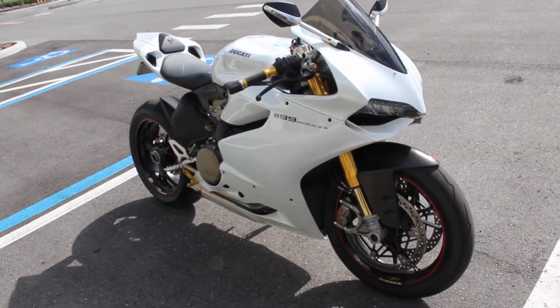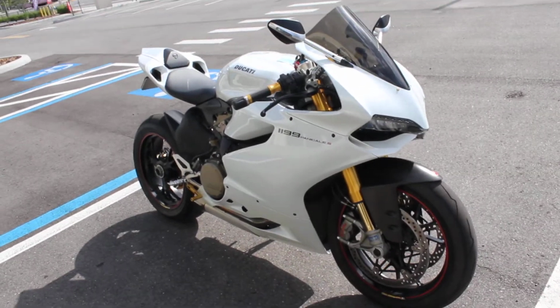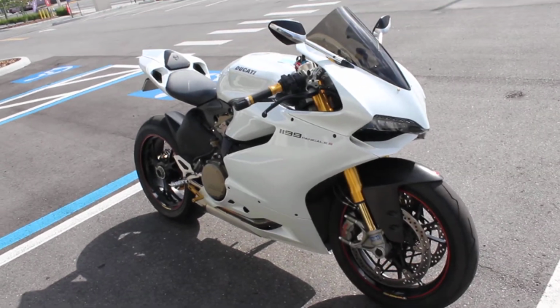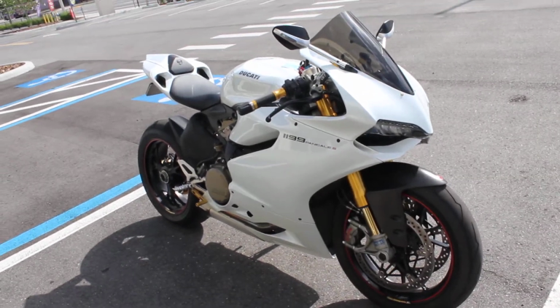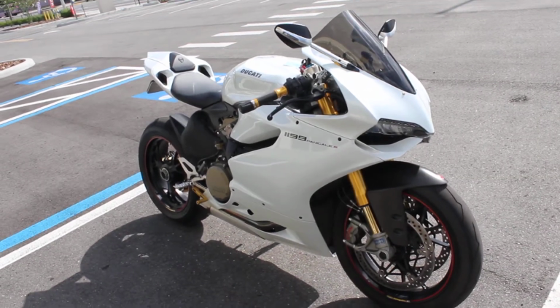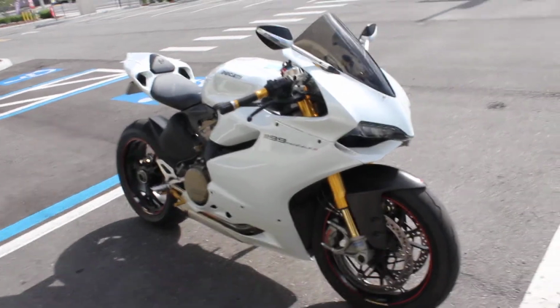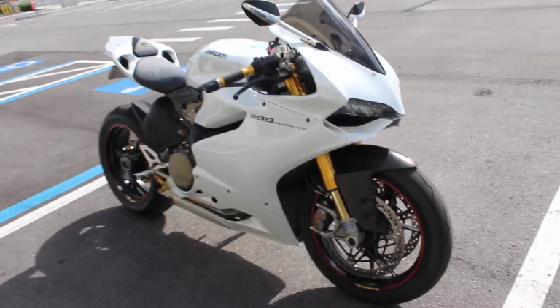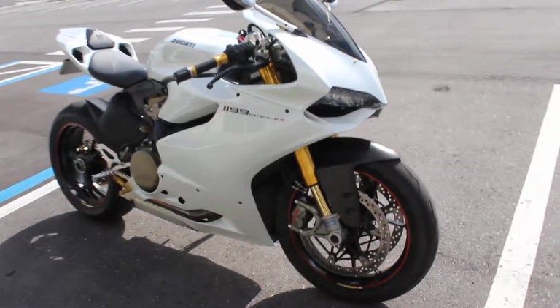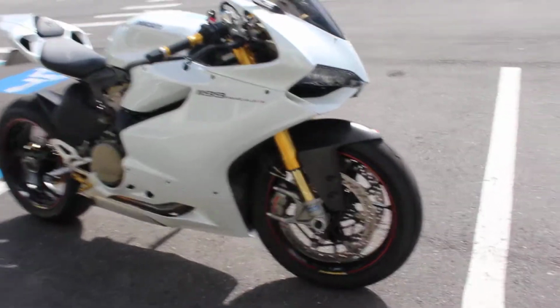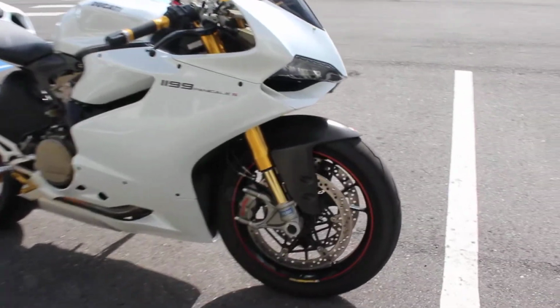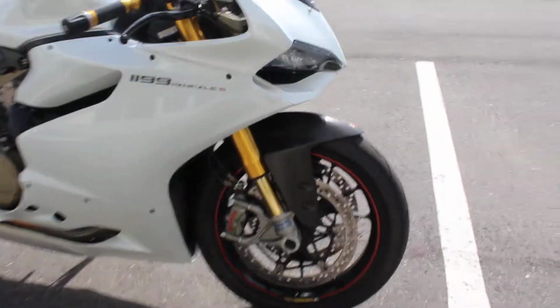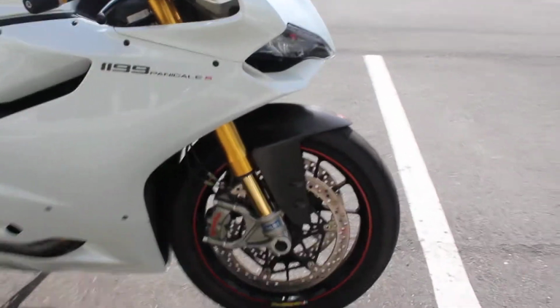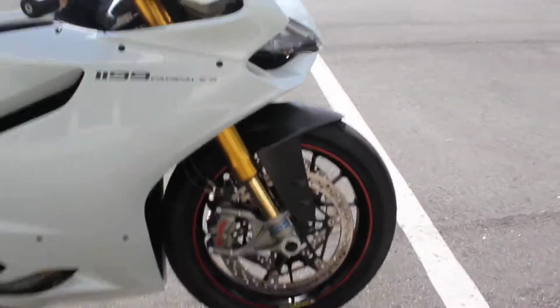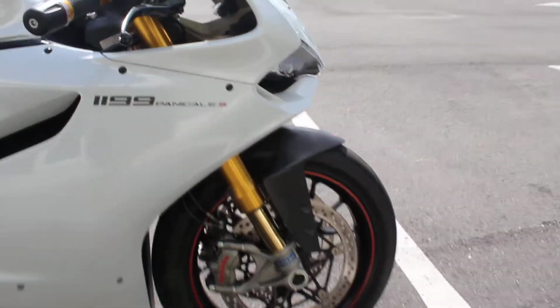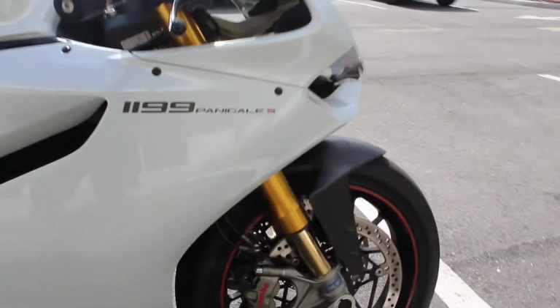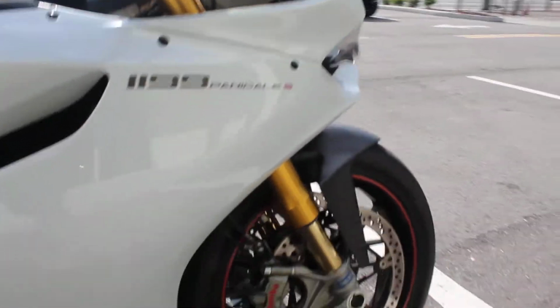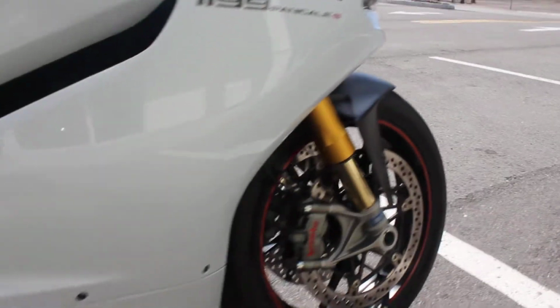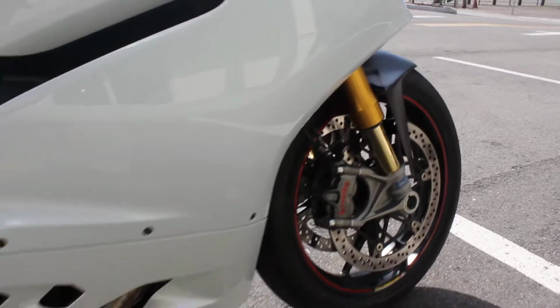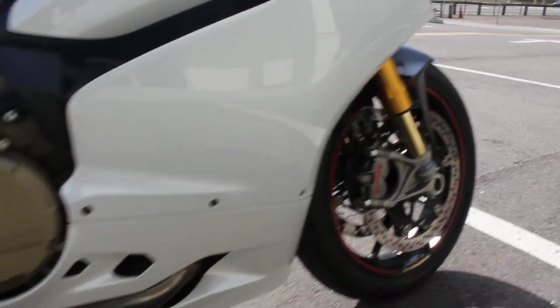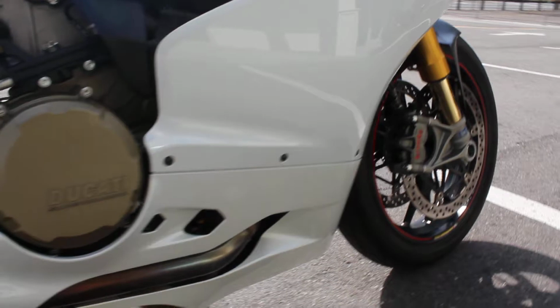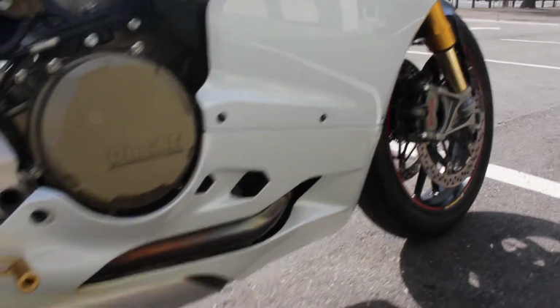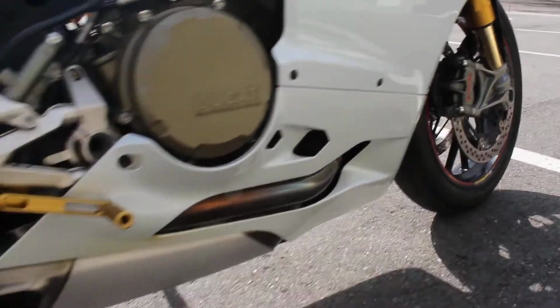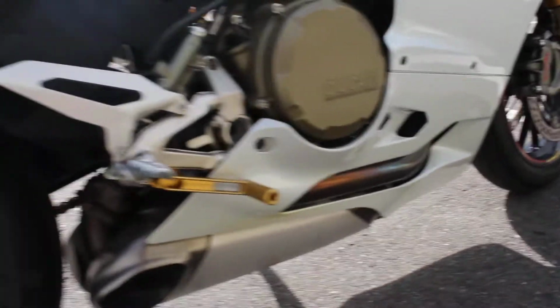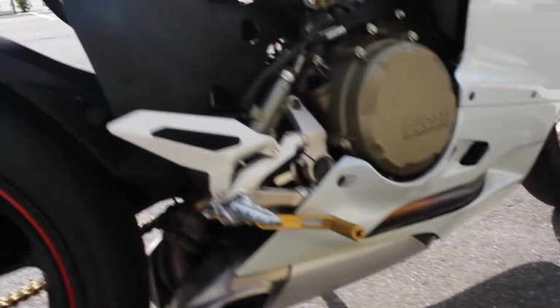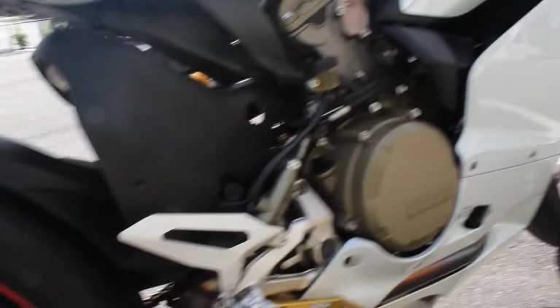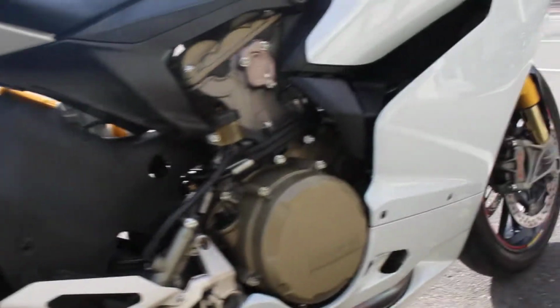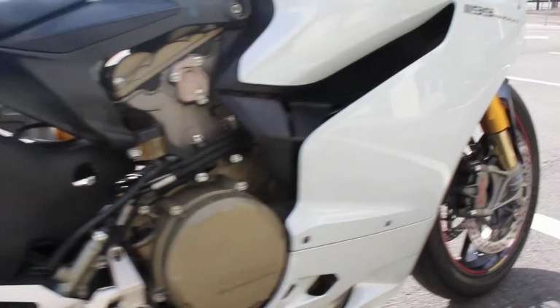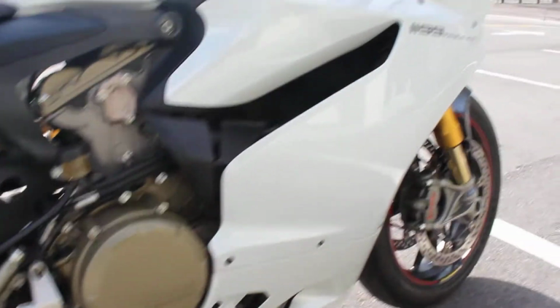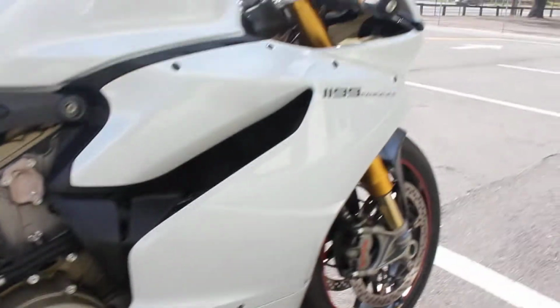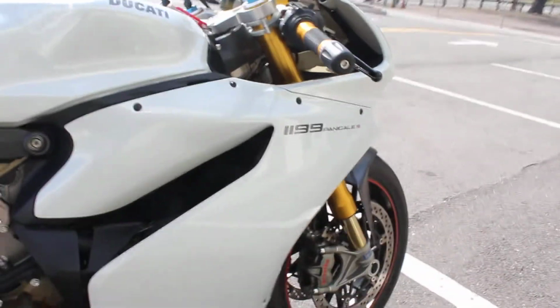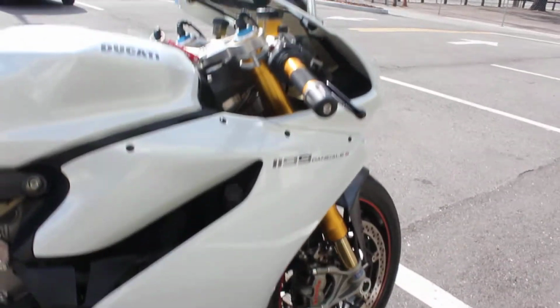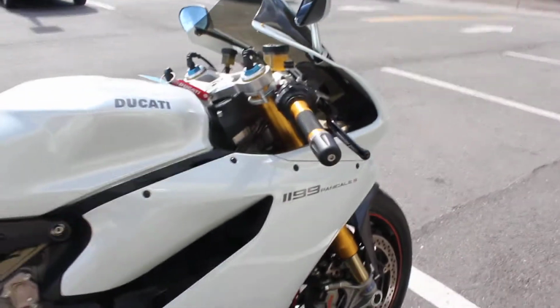Look at that. Super clean. Like I said, no damage. Does not appear to have ever been down.